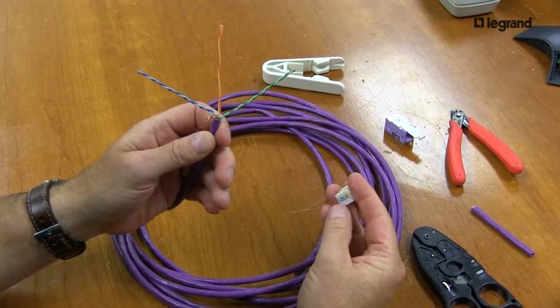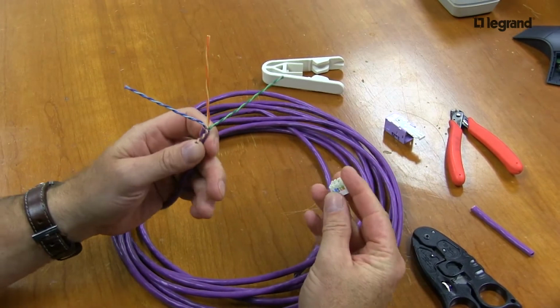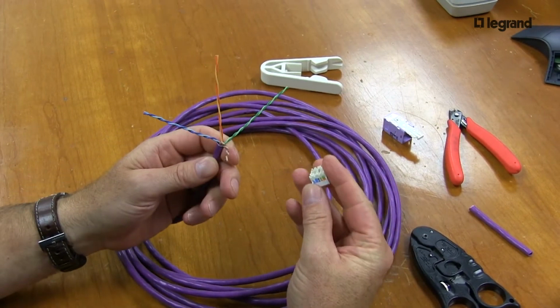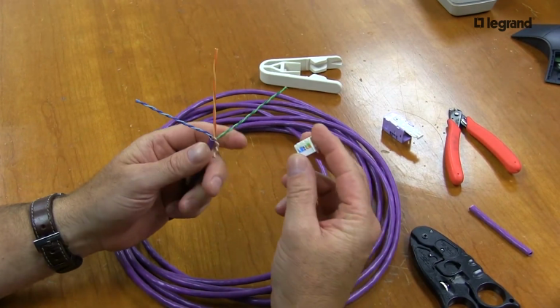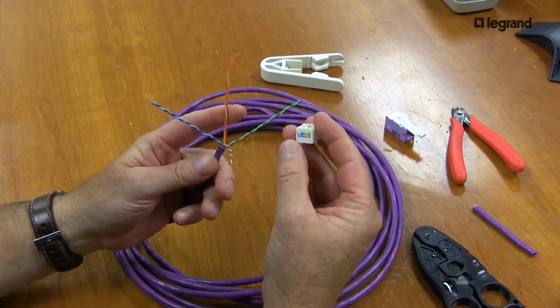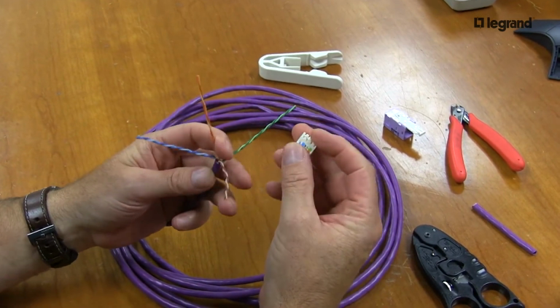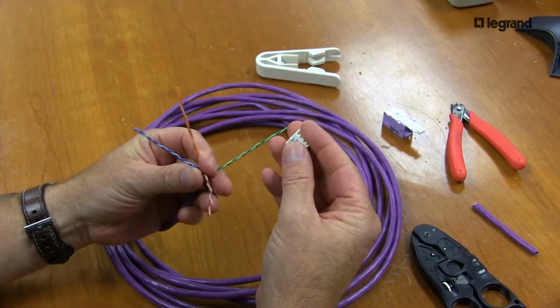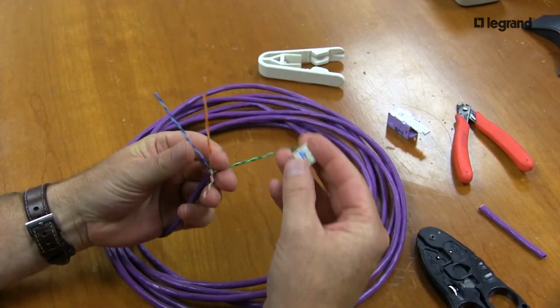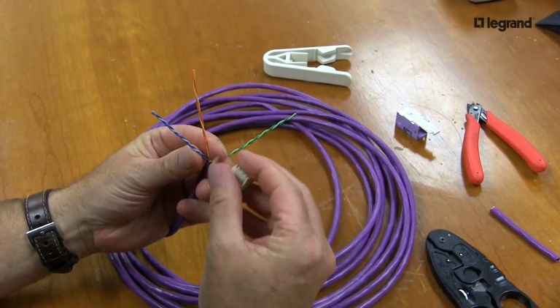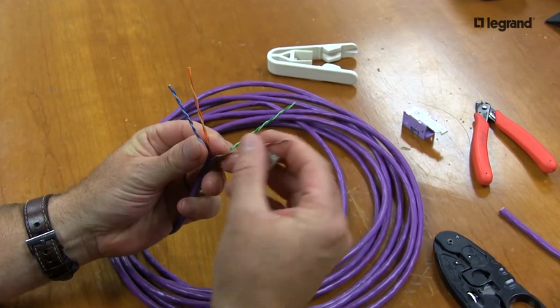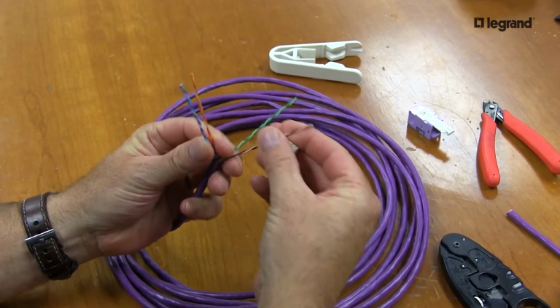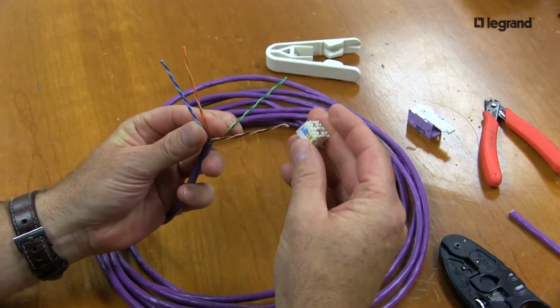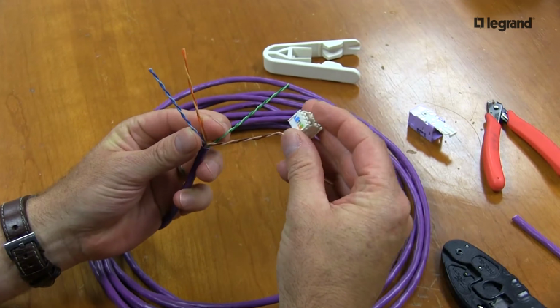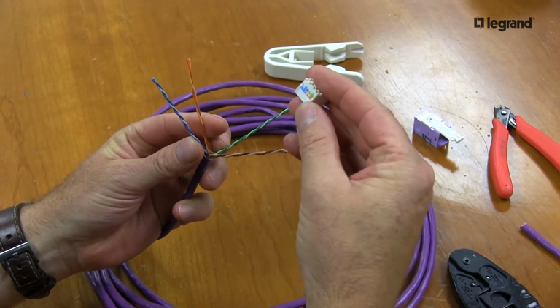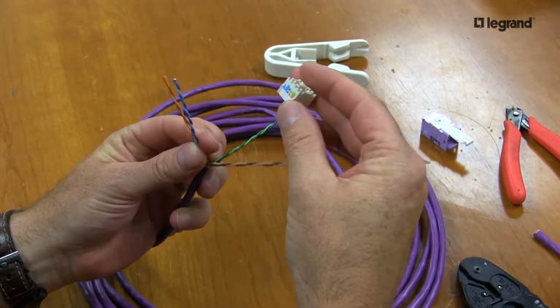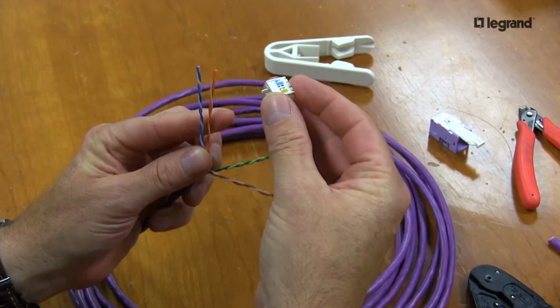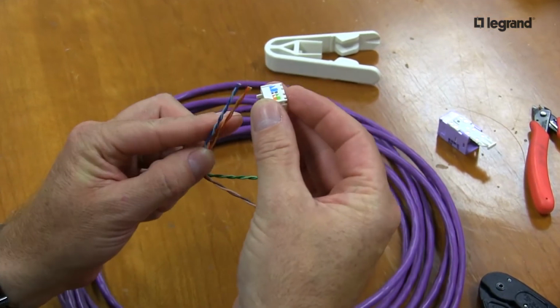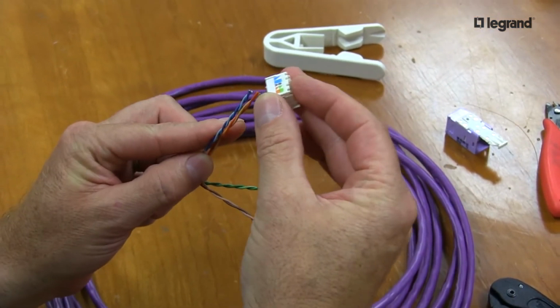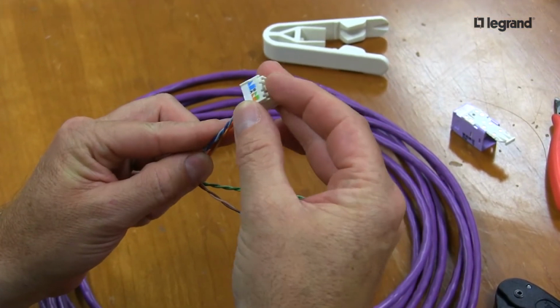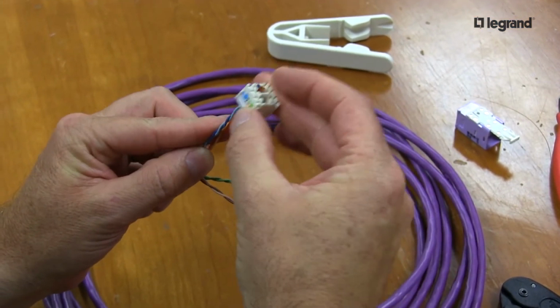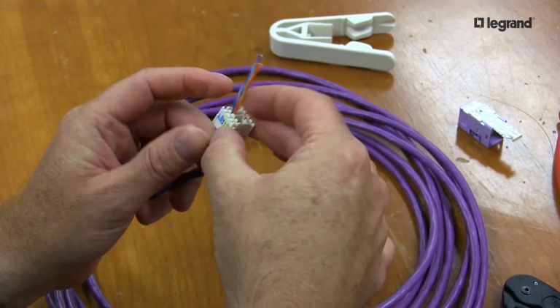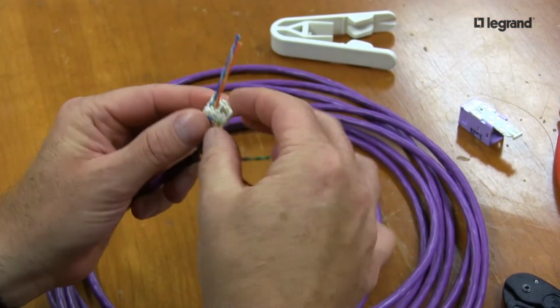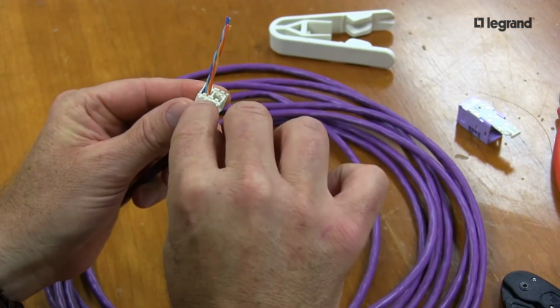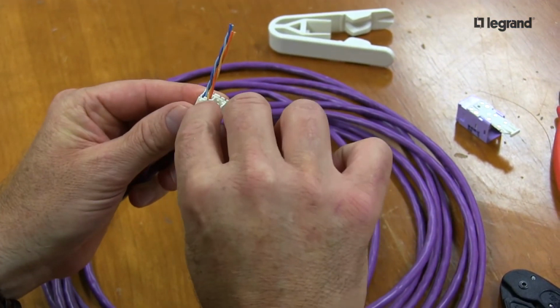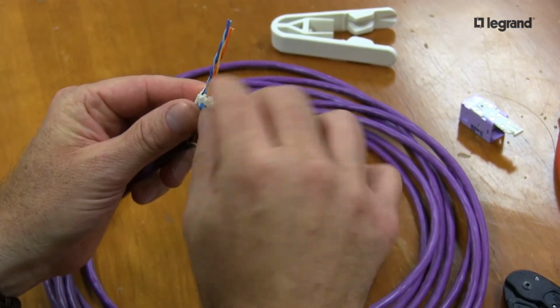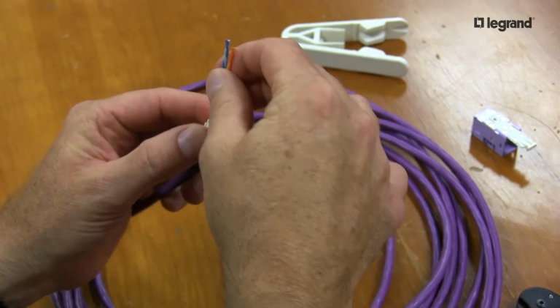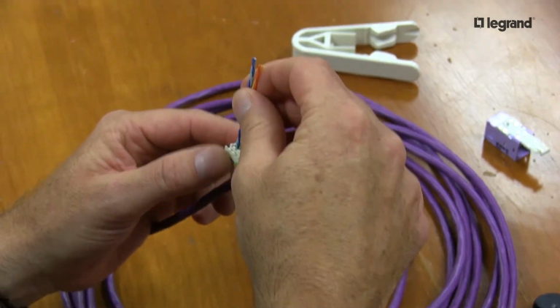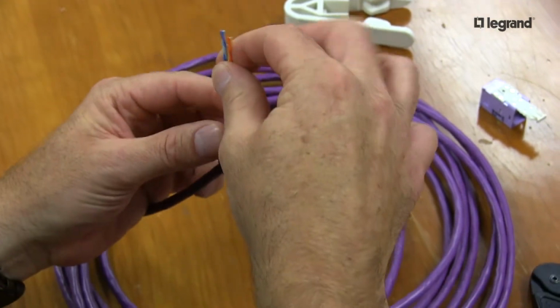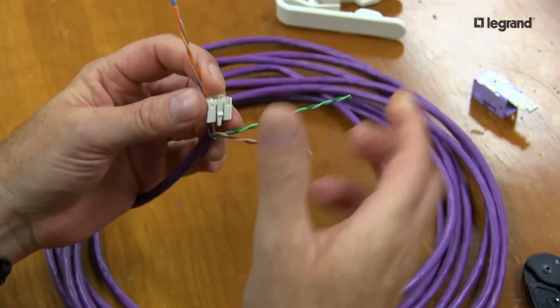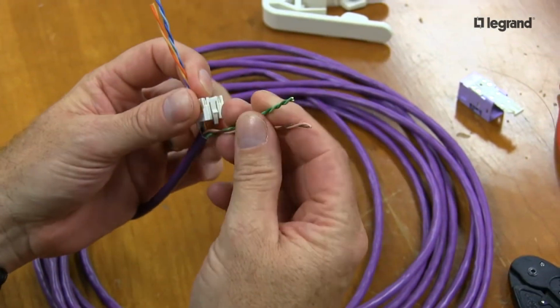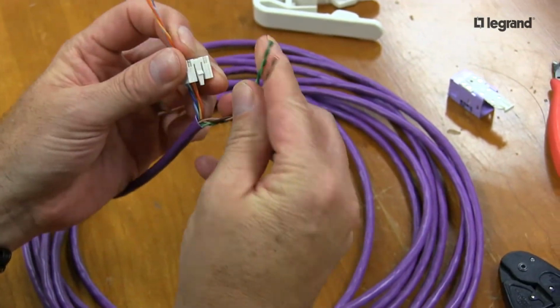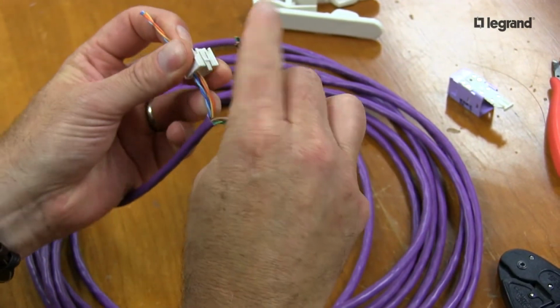From here, the typical installation is the same as any cable. The only difference is when we separate our leads into these grooves, we're going to have to pull a little harder to make sure we're fully inside the grooves.